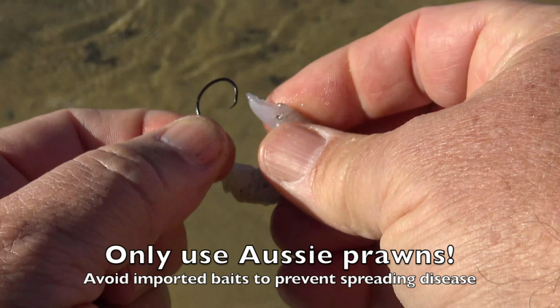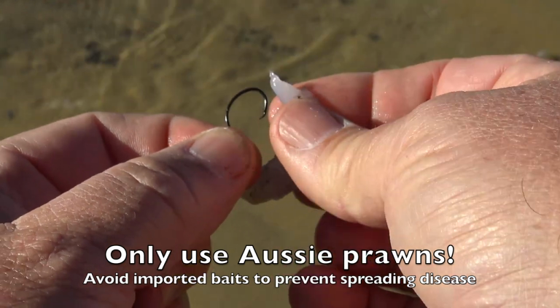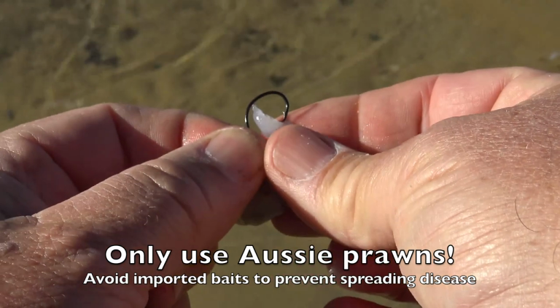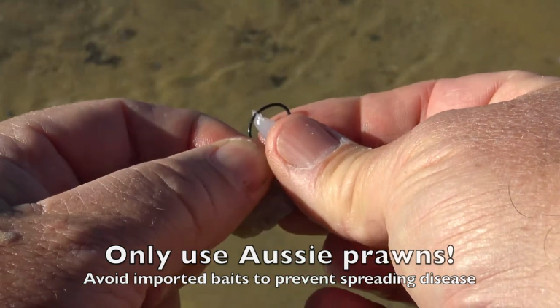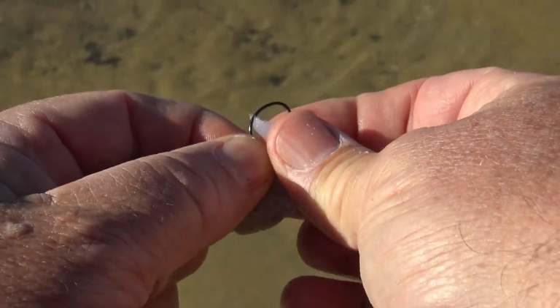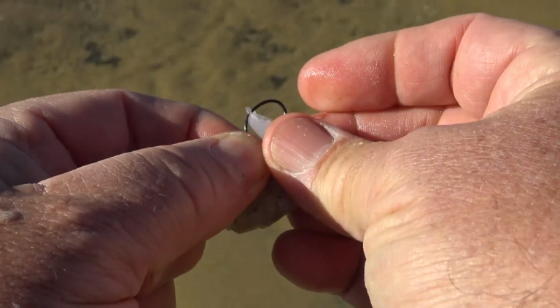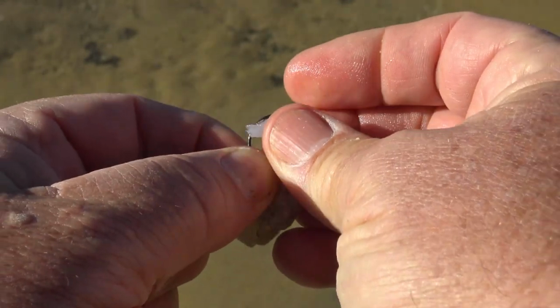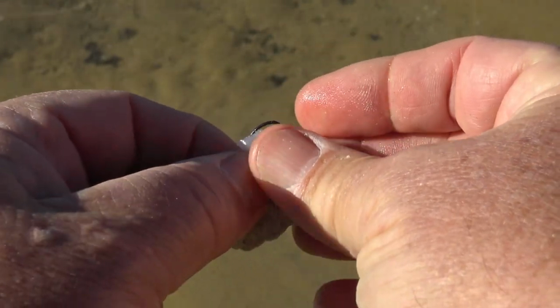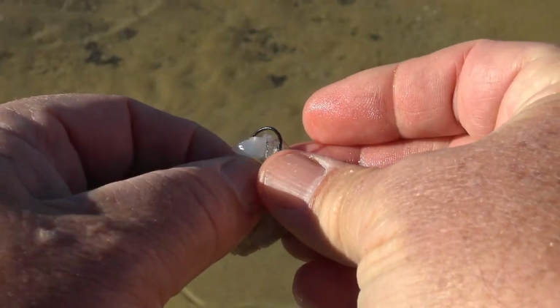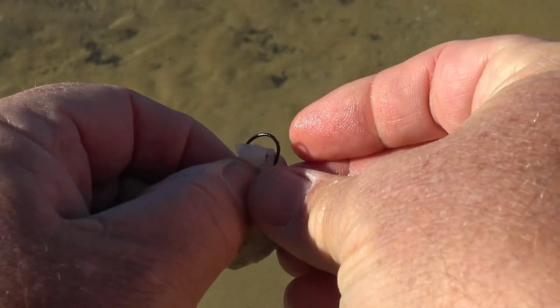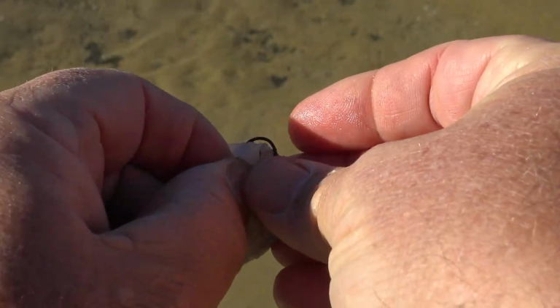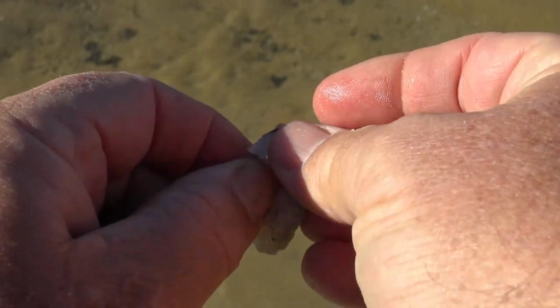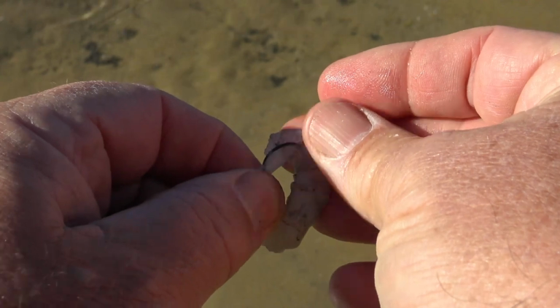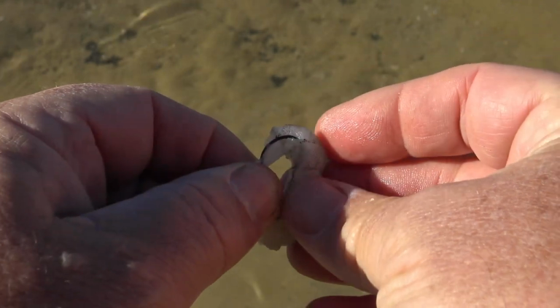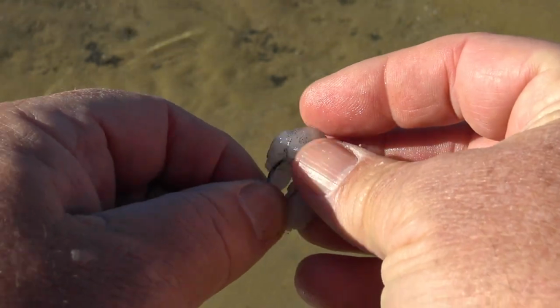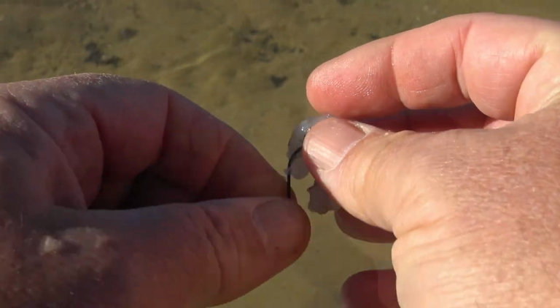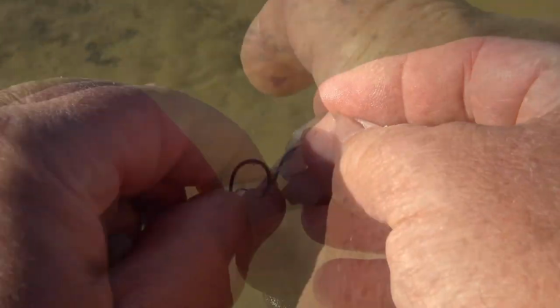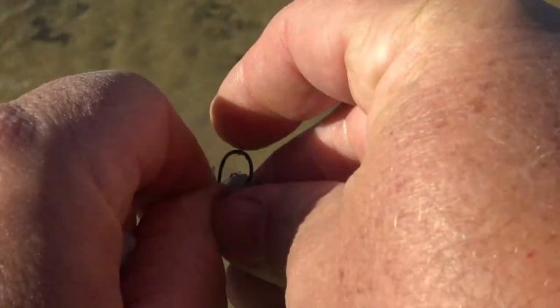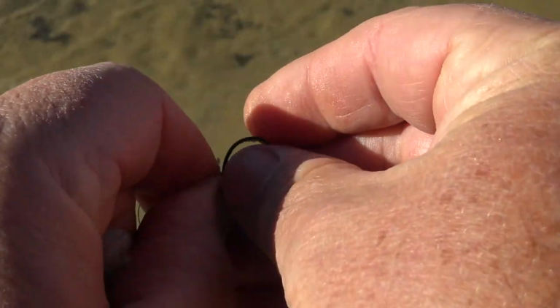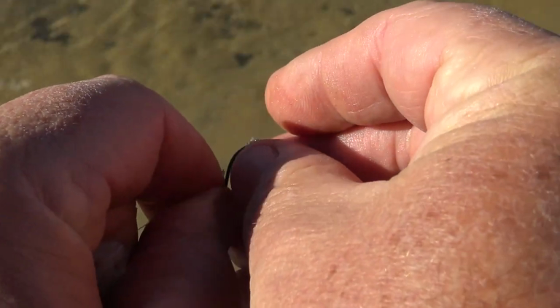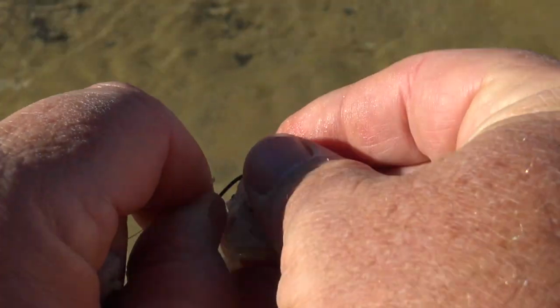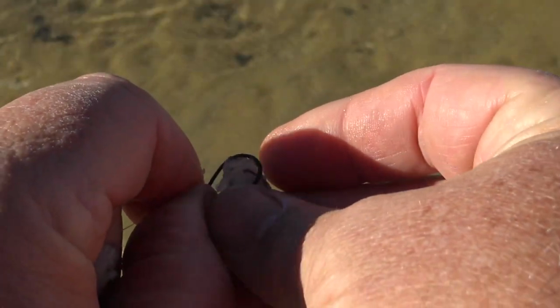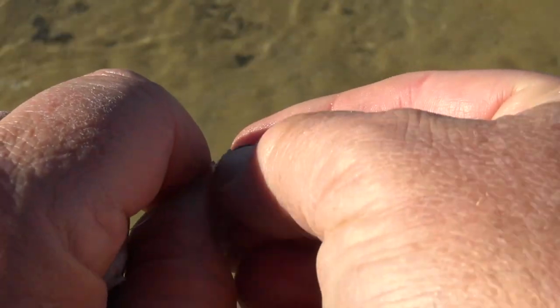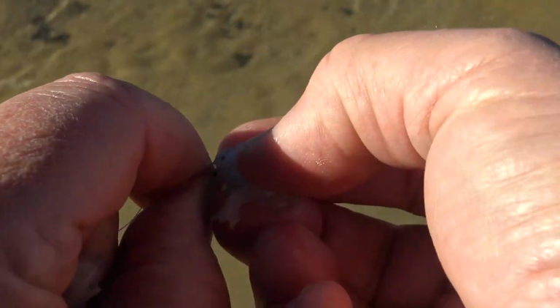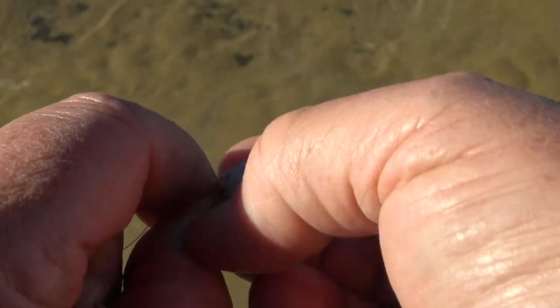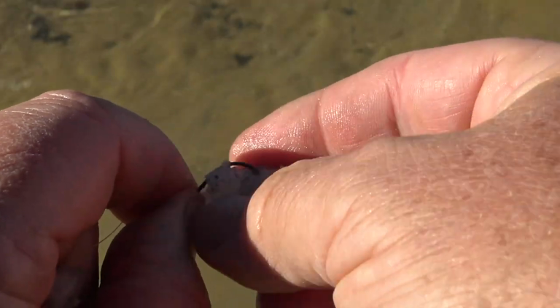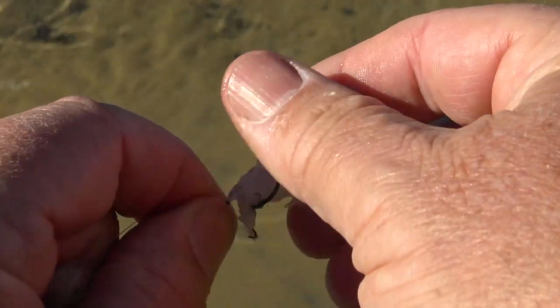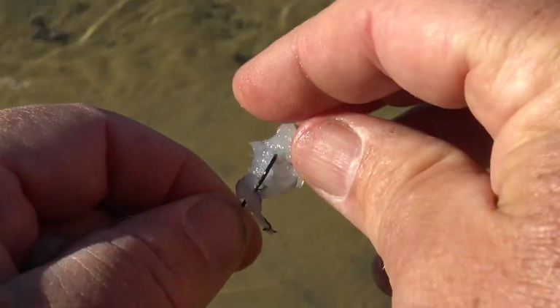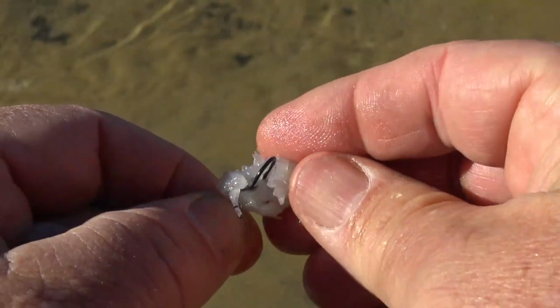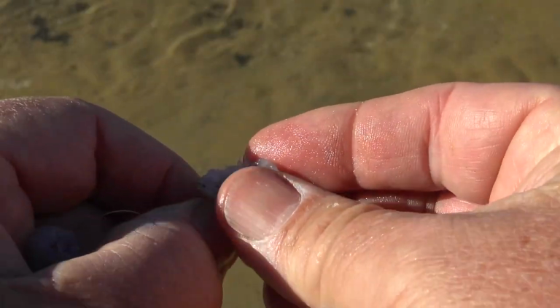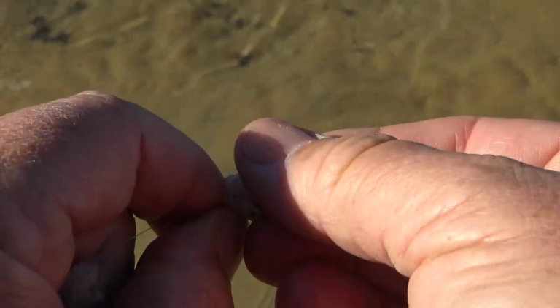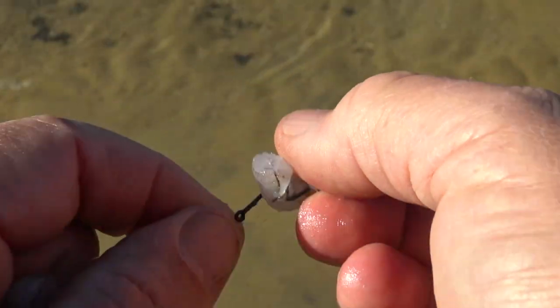You don't really need a long shanked hook for this bait. You can also break the prawn tail into smaller bits and put those on little hooks. A piece of peeled prawn tail with a little hook hidden inside is a really good bait for all sorts of fish.